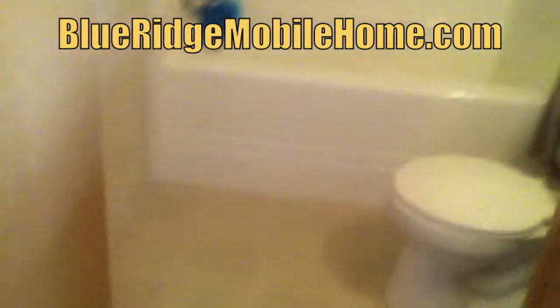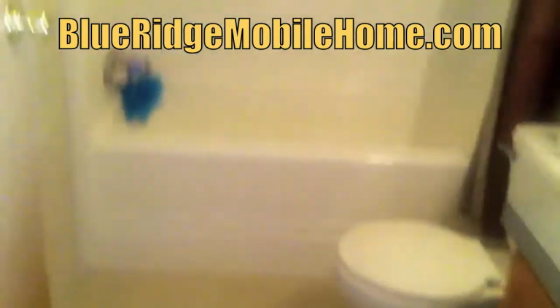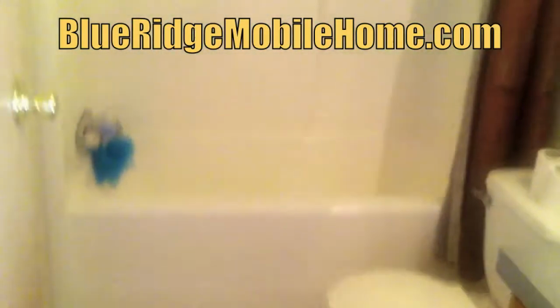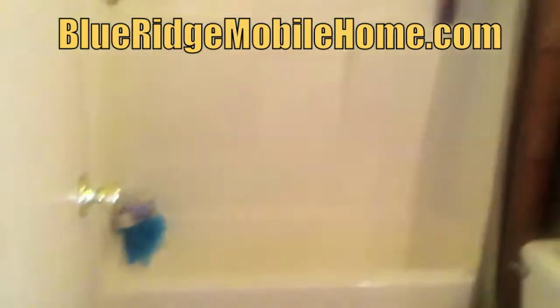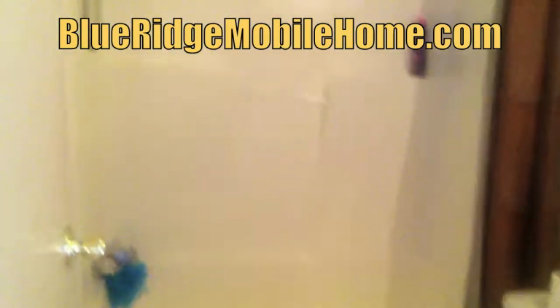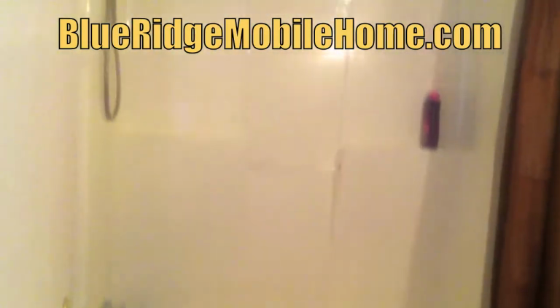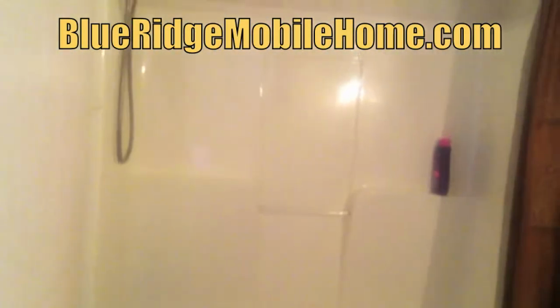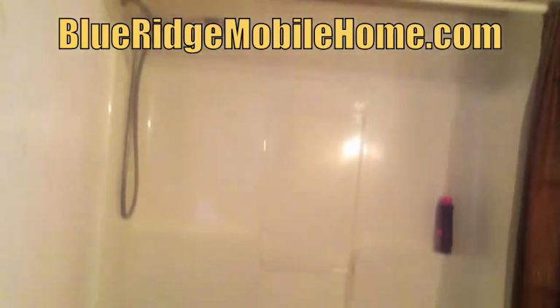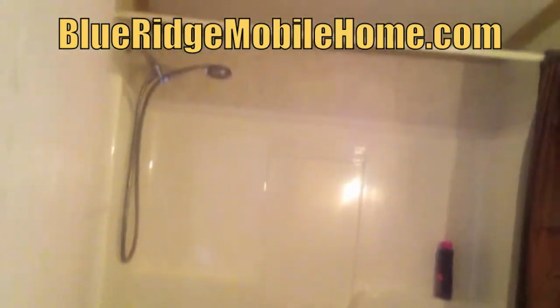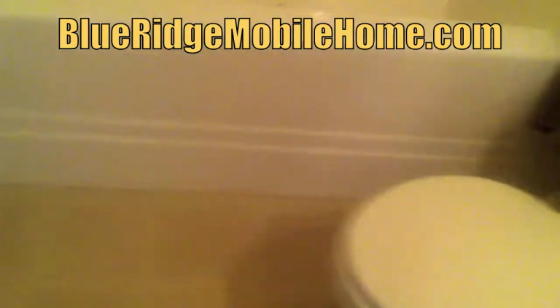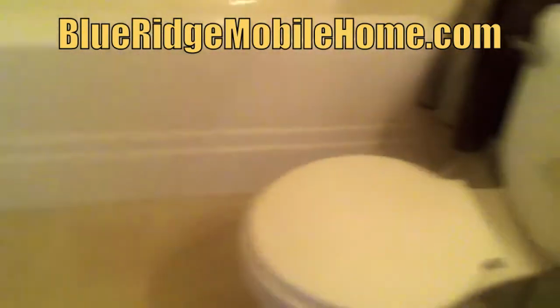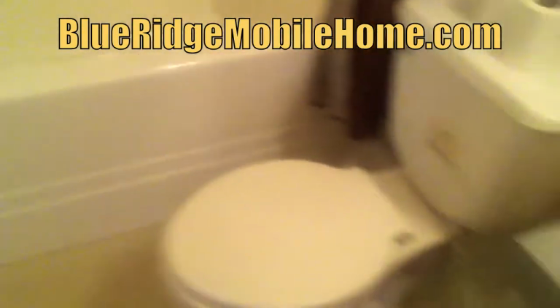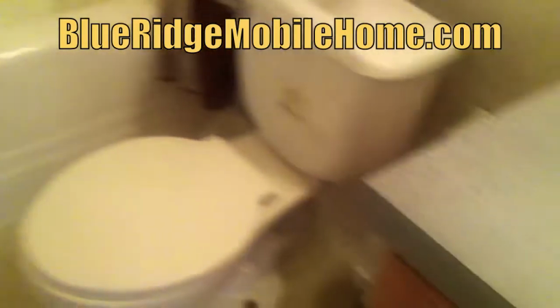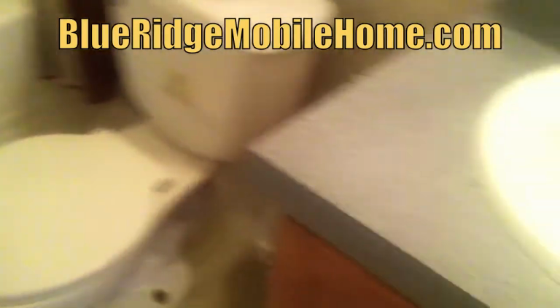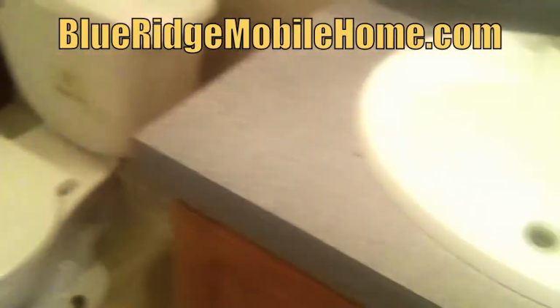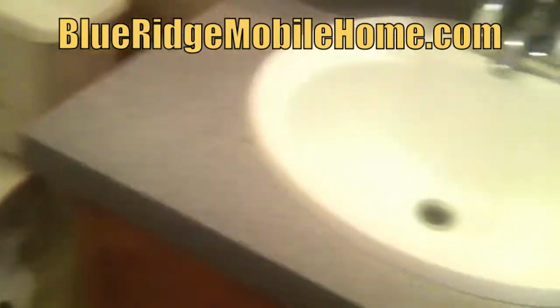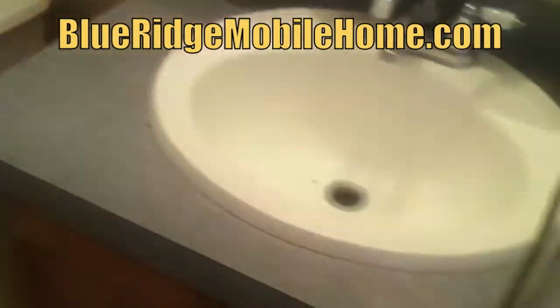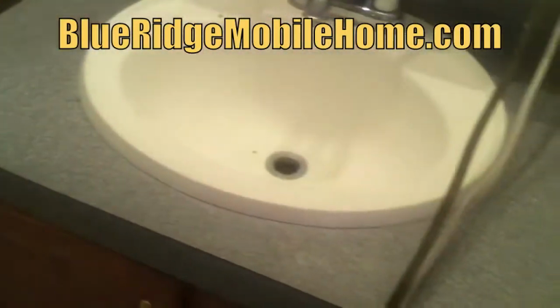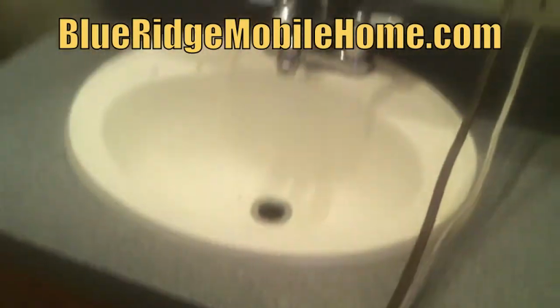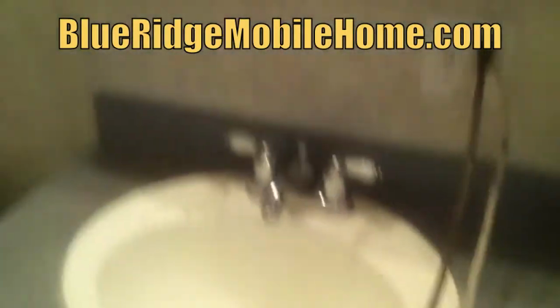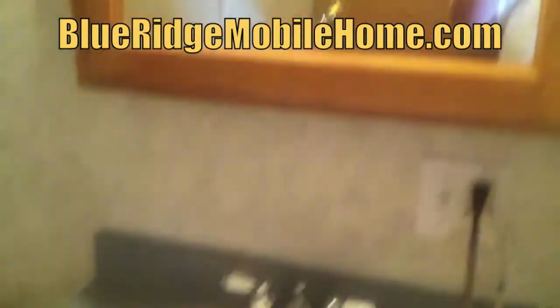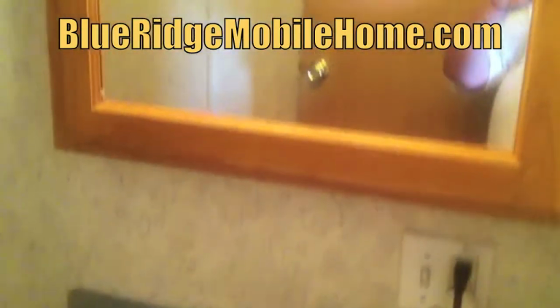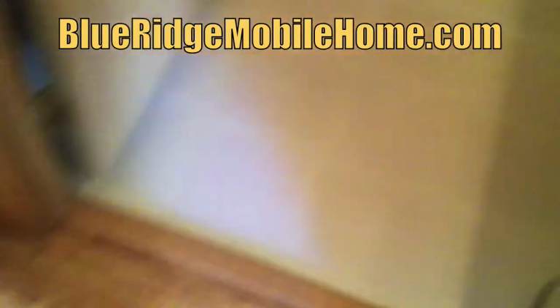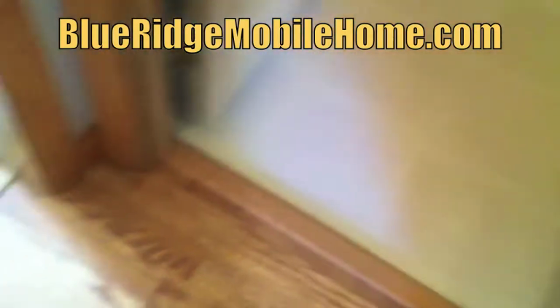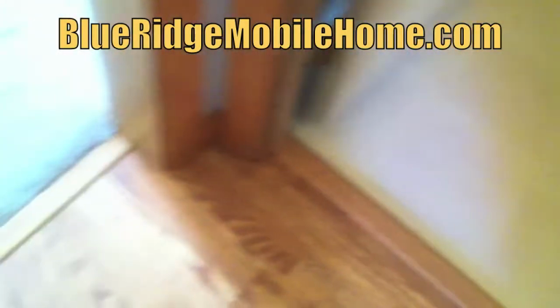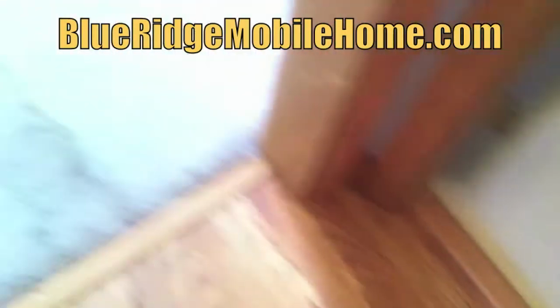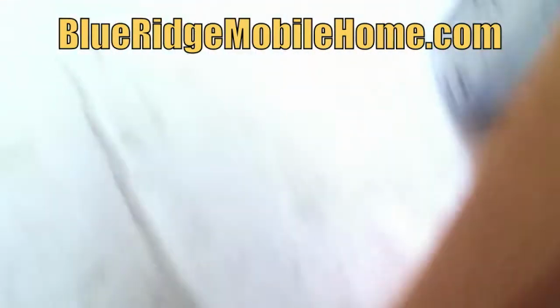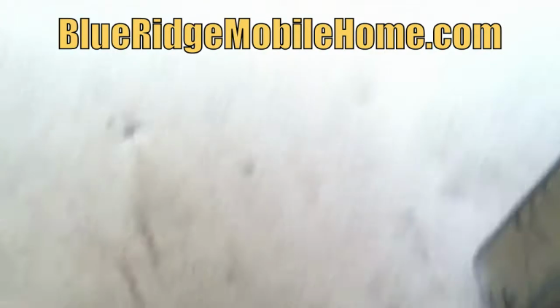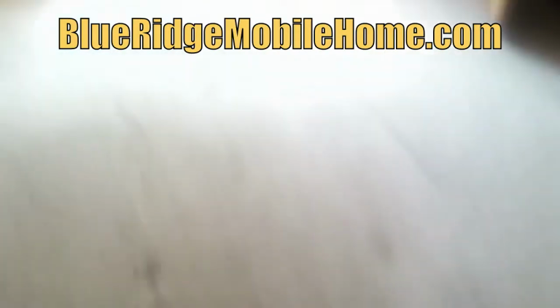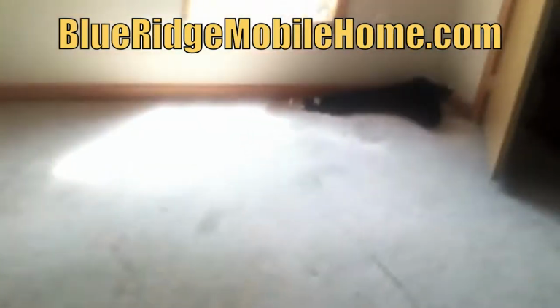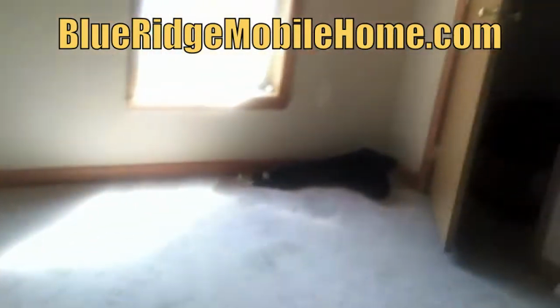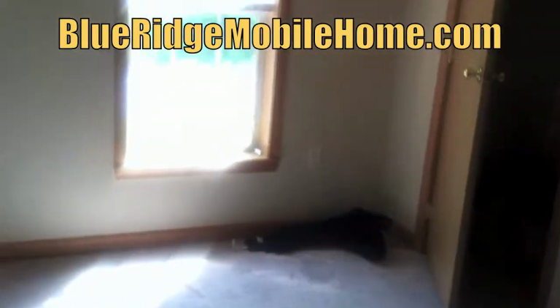Walking you into the bathroom here — again, 2001, three bed, two bath. BlueRidgeMobileHome.com, that's where you're going to get all the information.